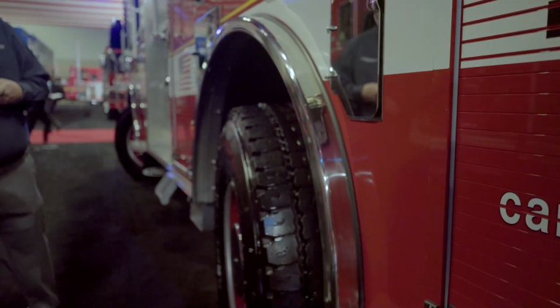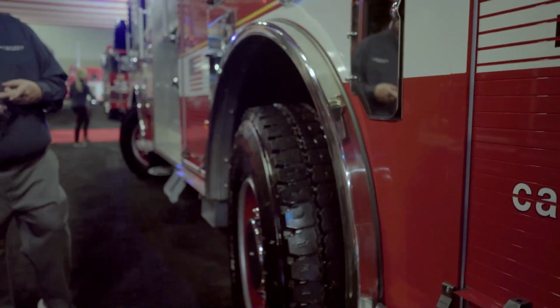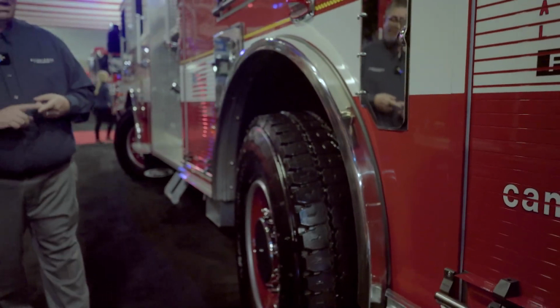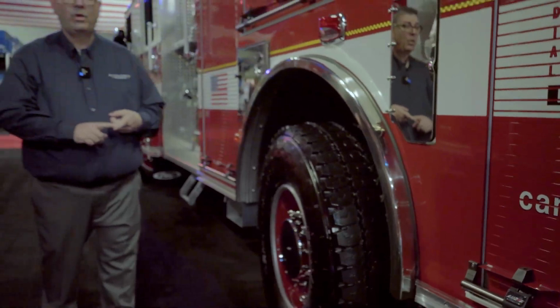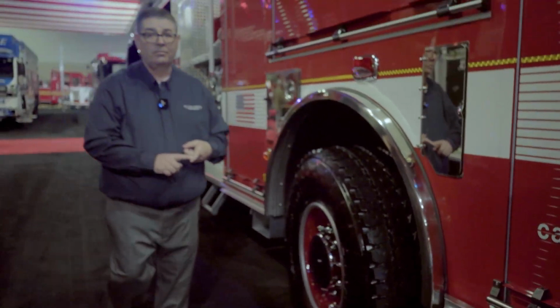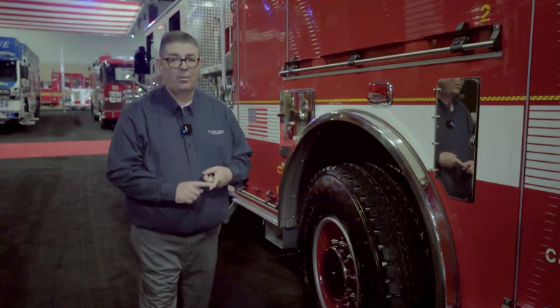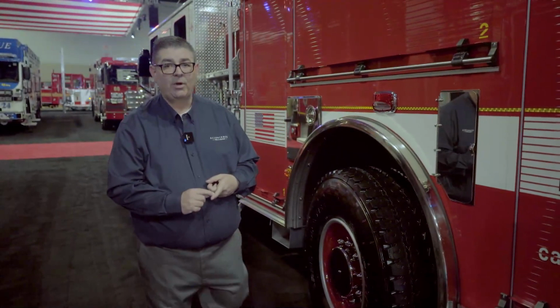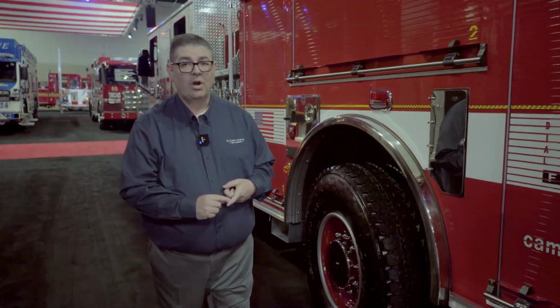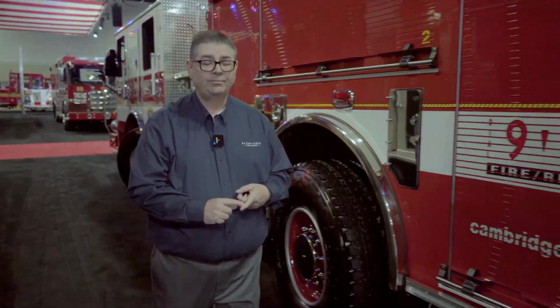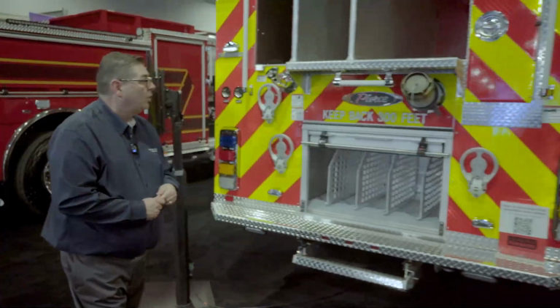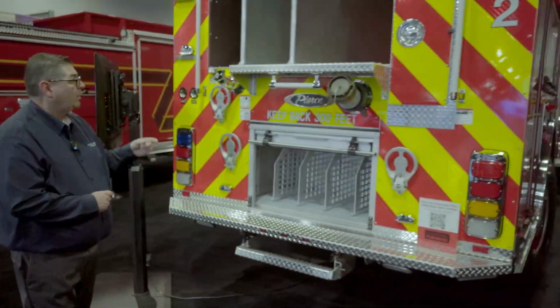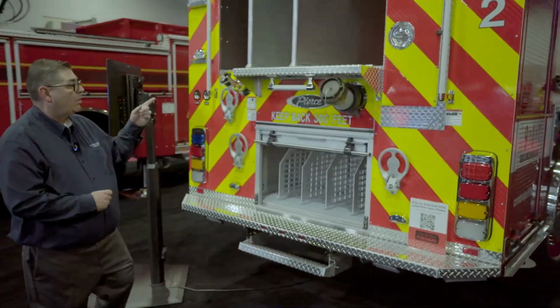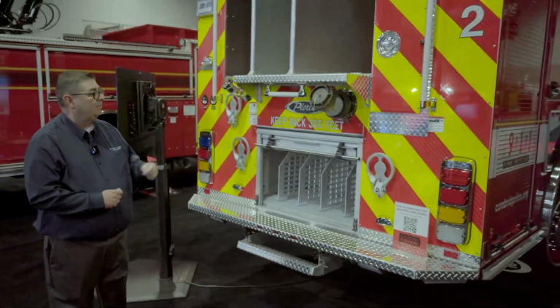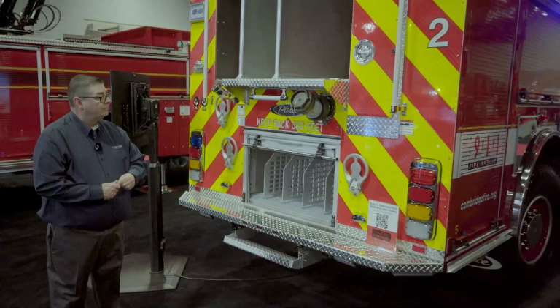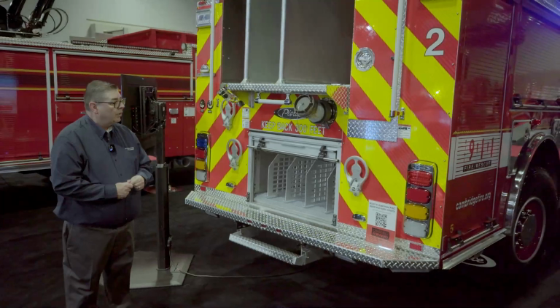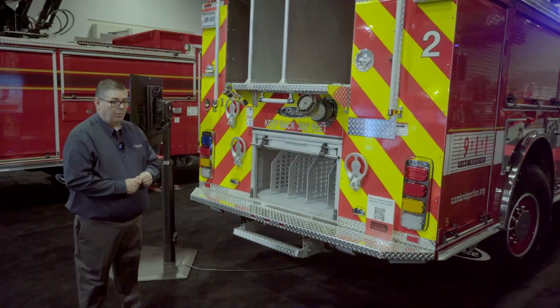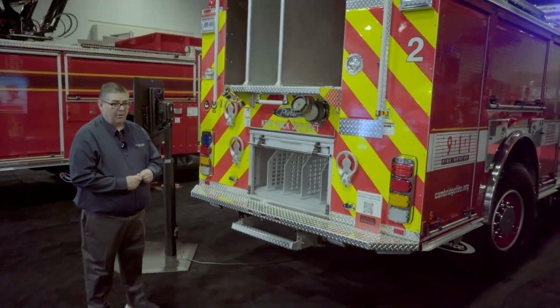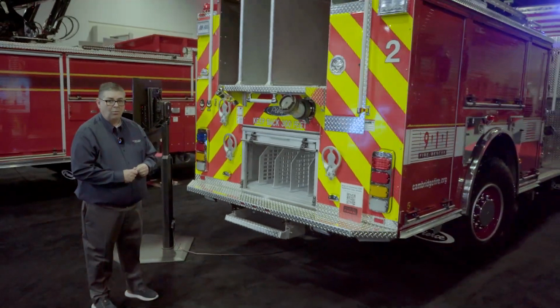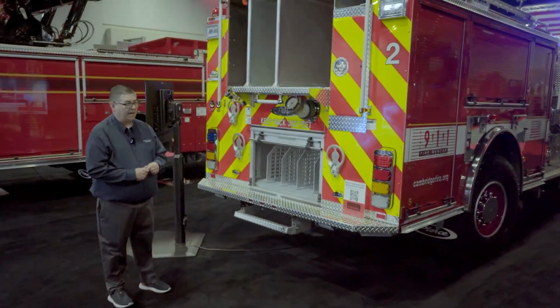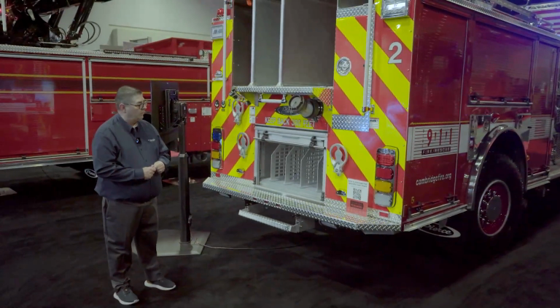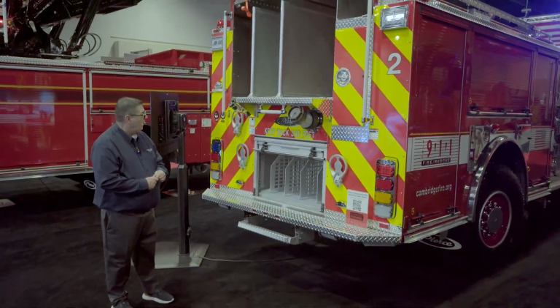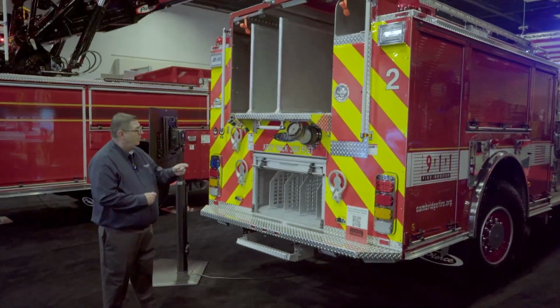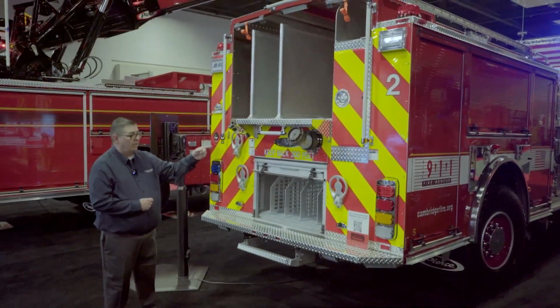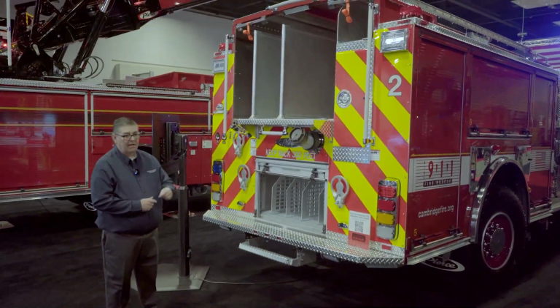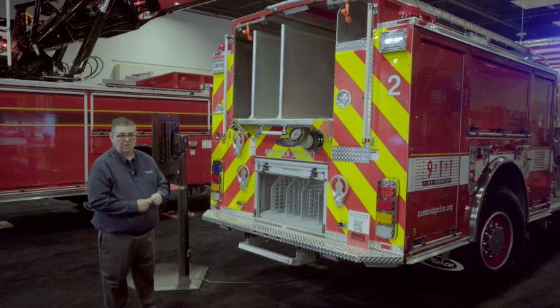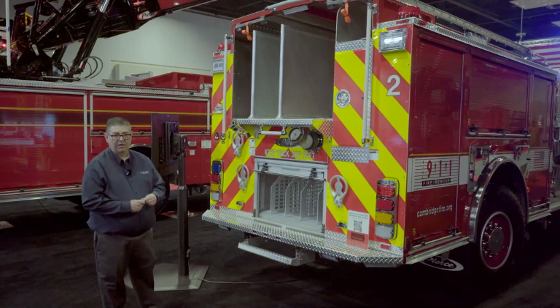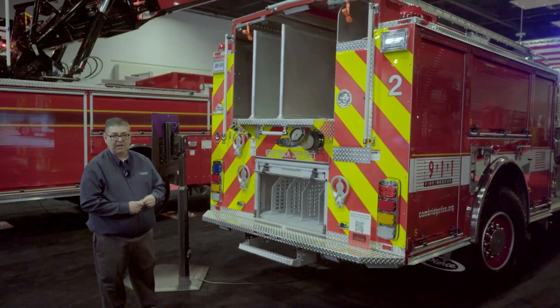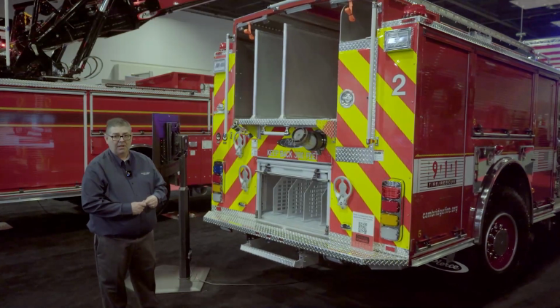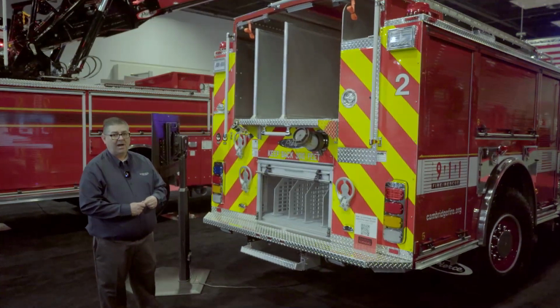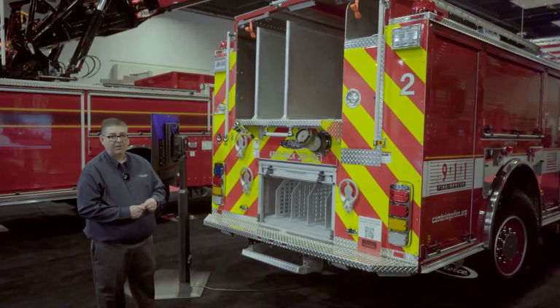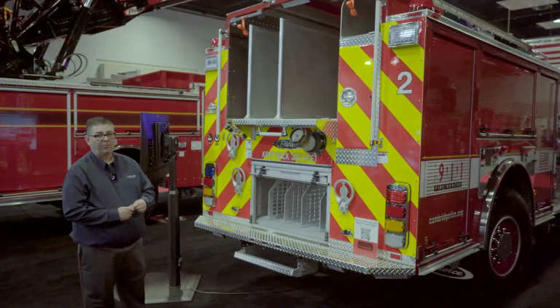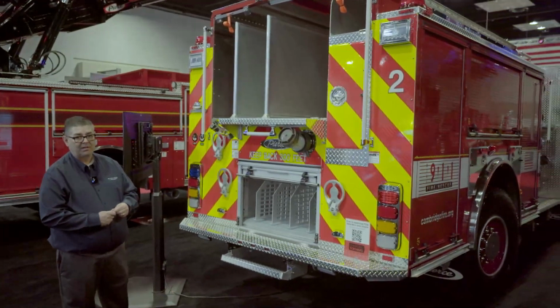This is the first of its kind in New England and we're very proud to bring it to the market. We have a lowered hose bed with a 500-gallon water tank. We have a rear intake as well as a front intake to provide operations from all four sides of the vehicle.